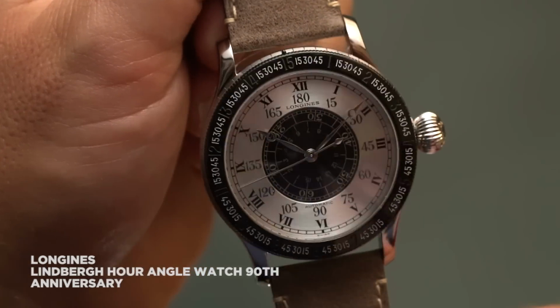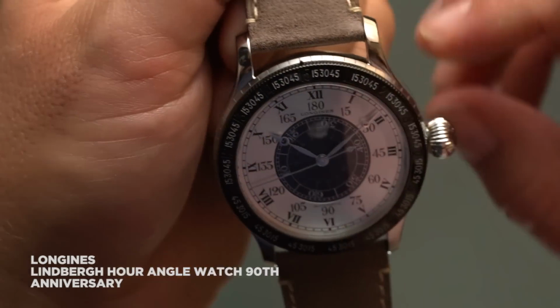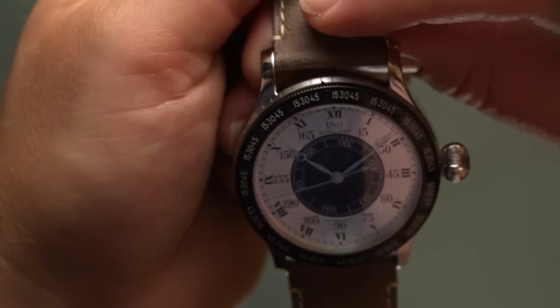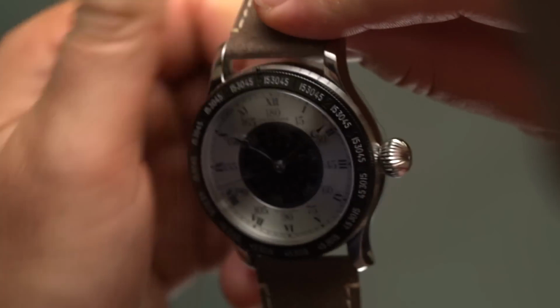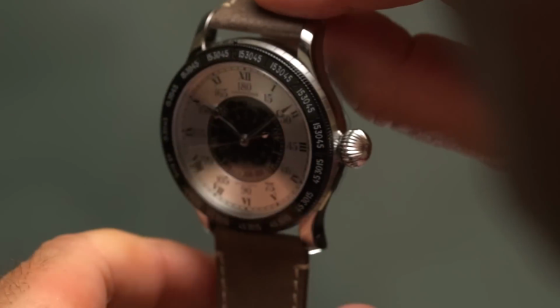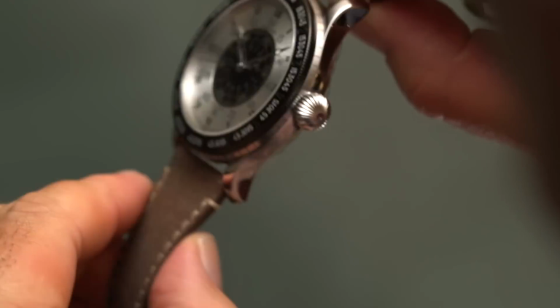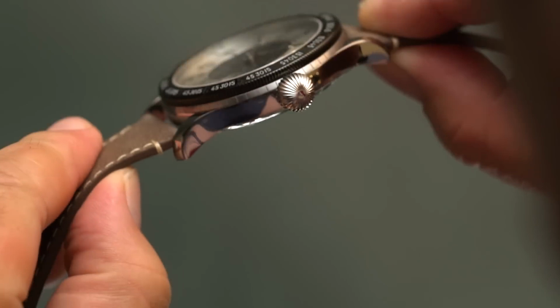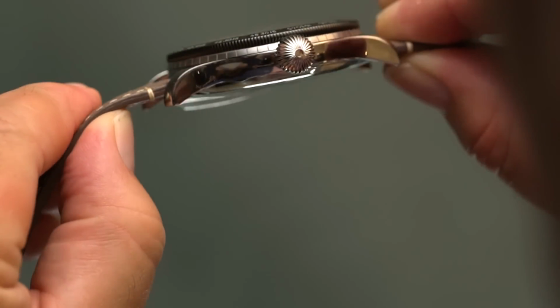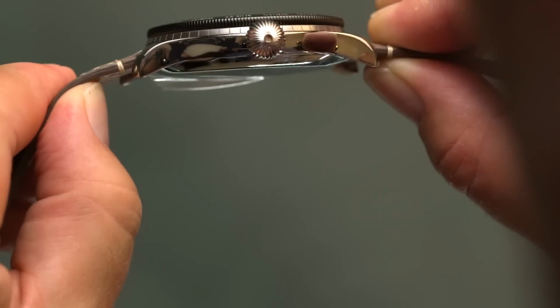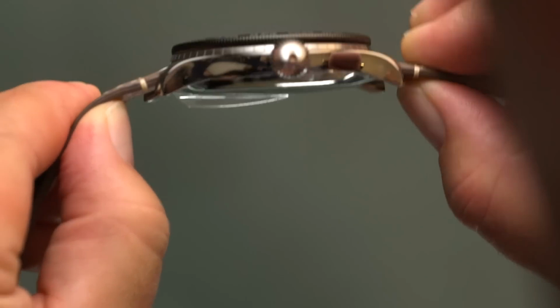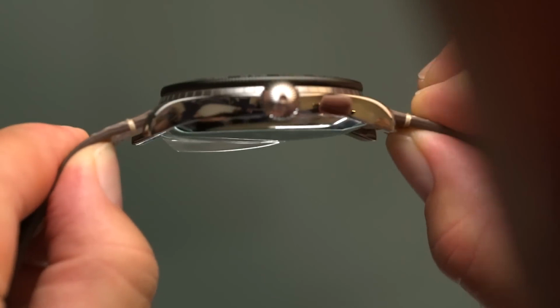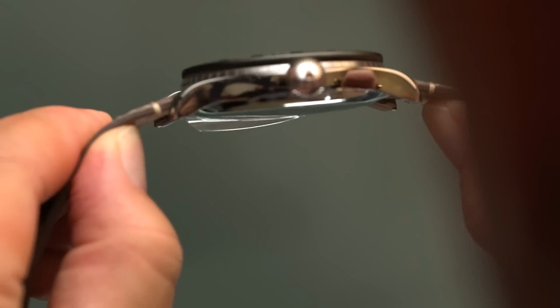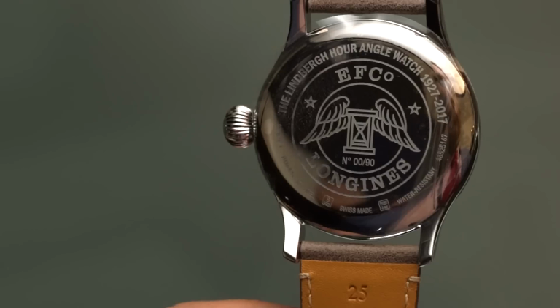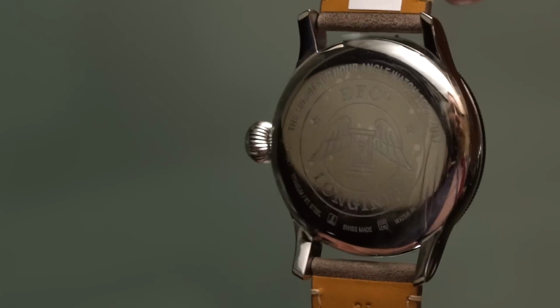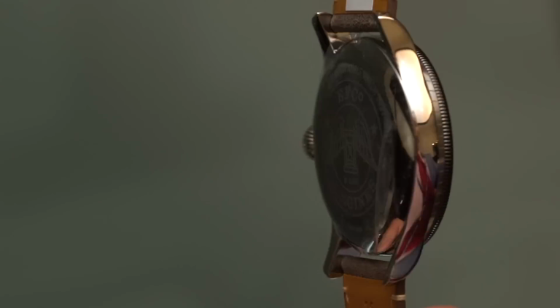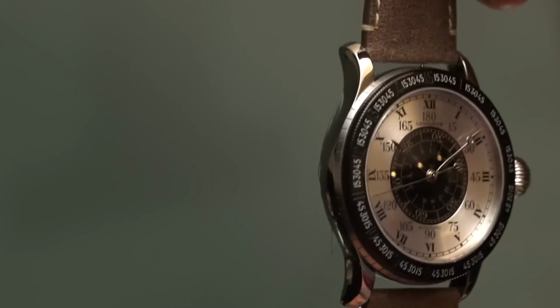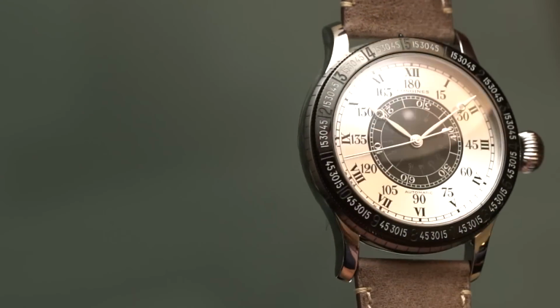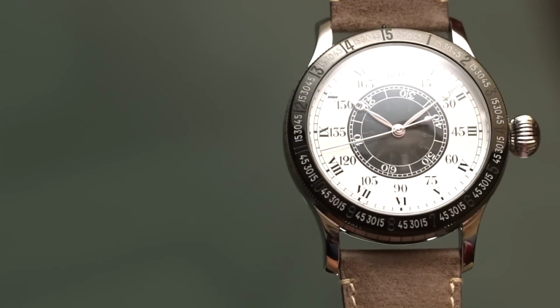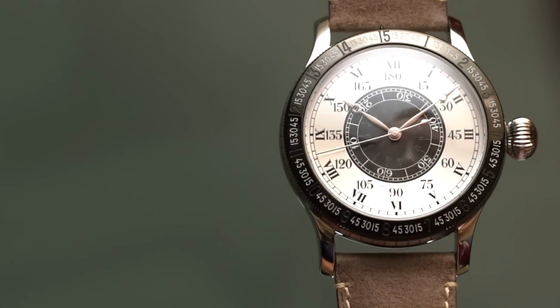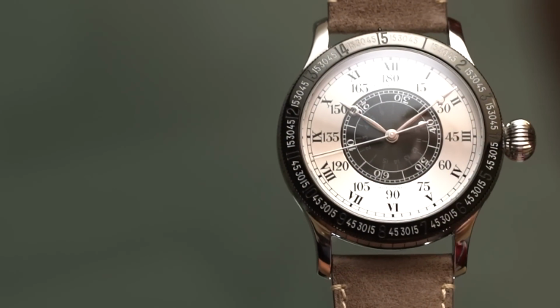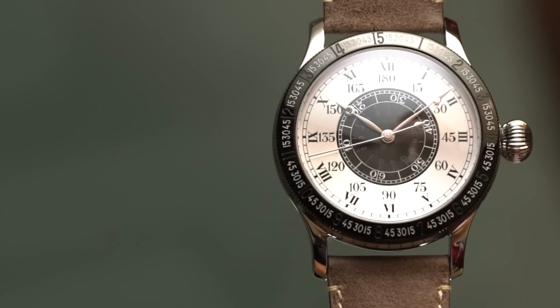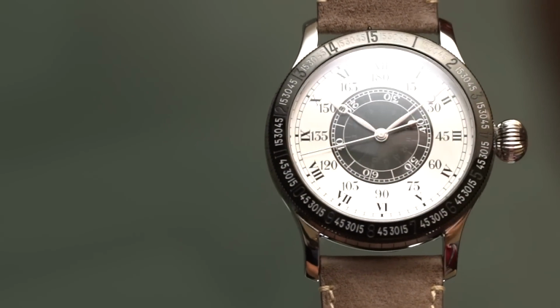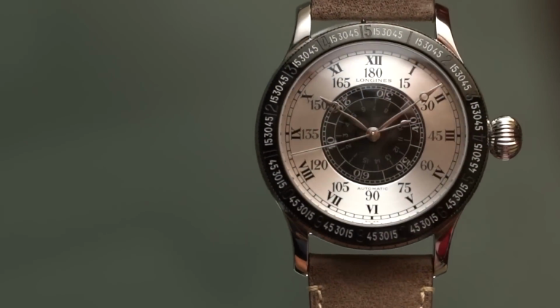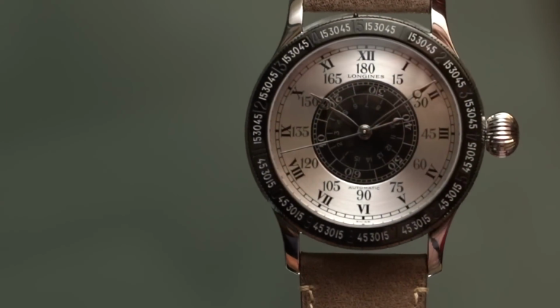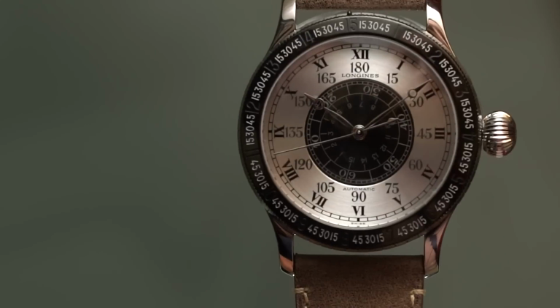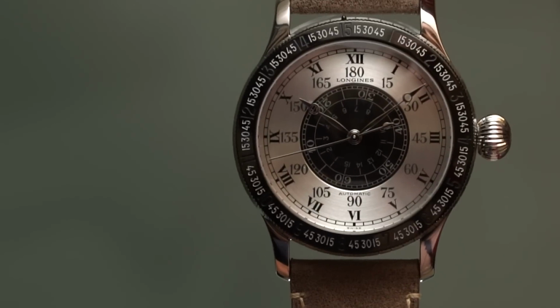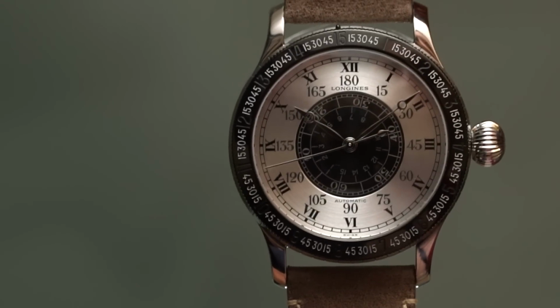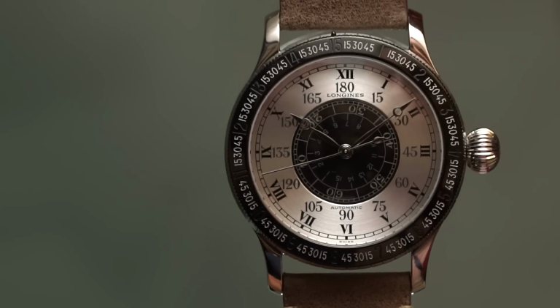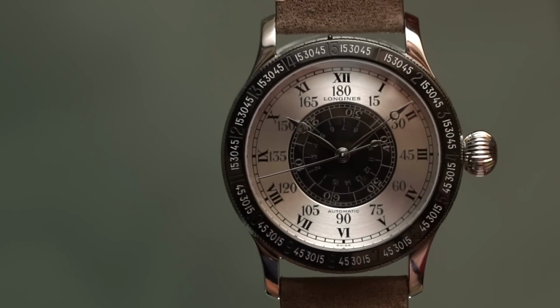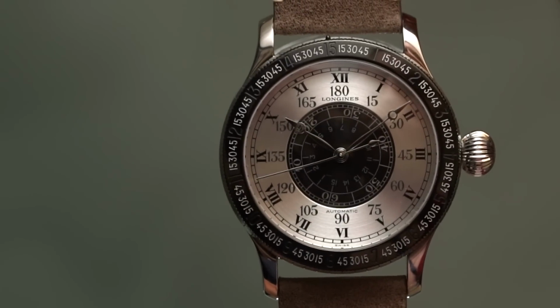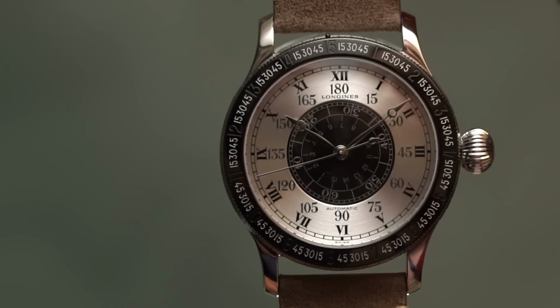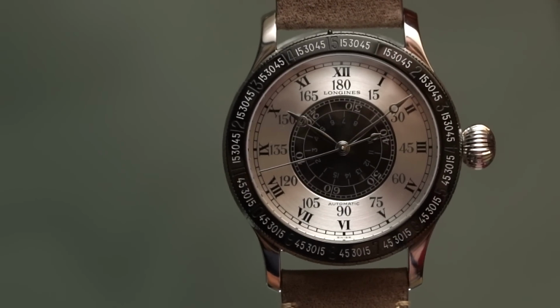Secondly, like we predicted in our Basel predictions, the Lindbergh watch dropped at Basel ahead of schedule. This is a huge watch — it's as big as the story itself — at 47.5 millimeters across with a PVD bezel, which shrinks it a little bit.